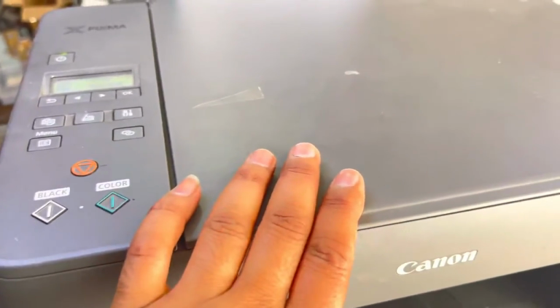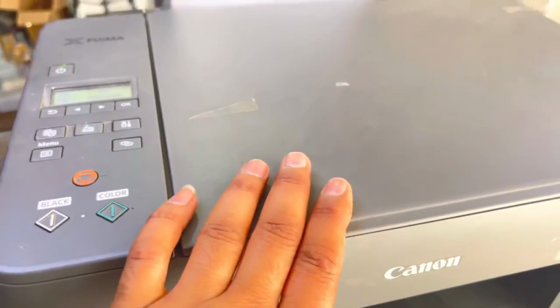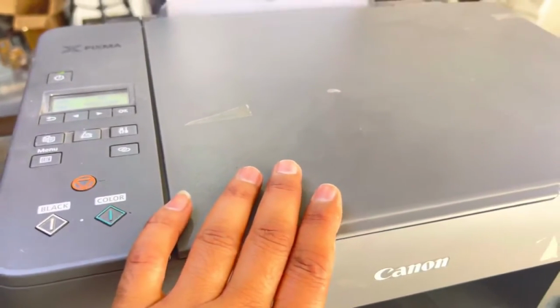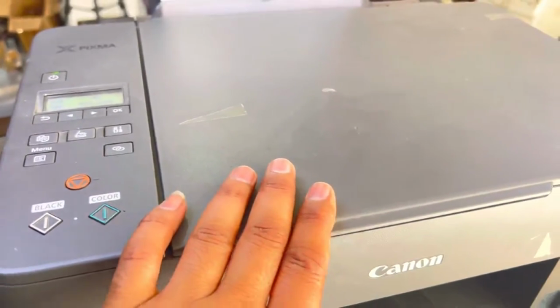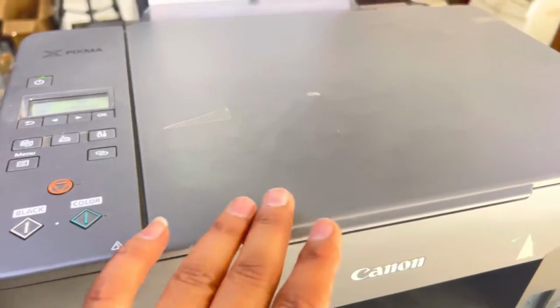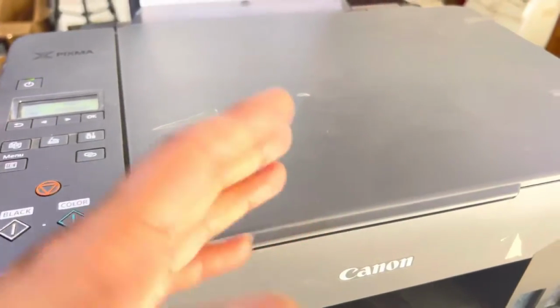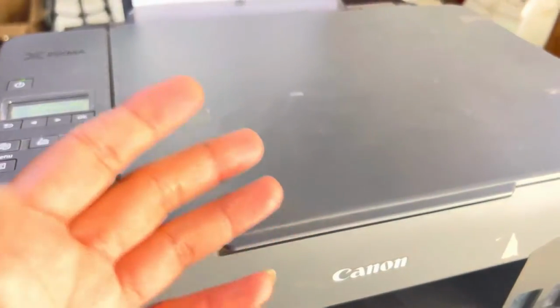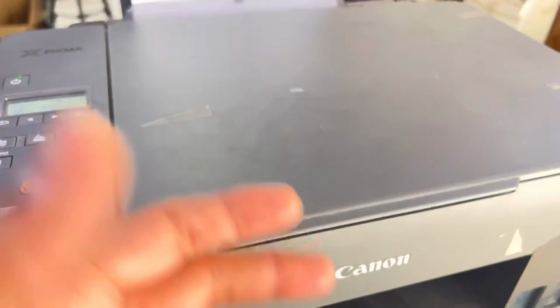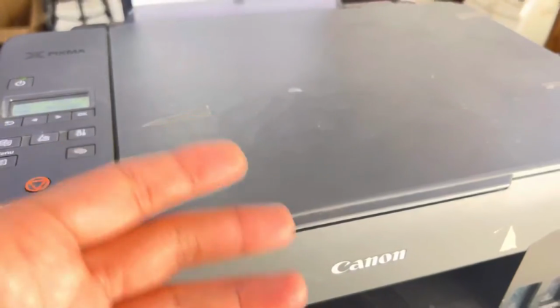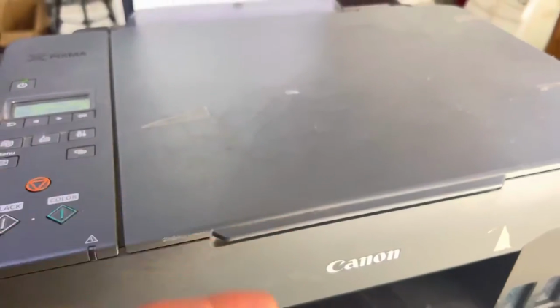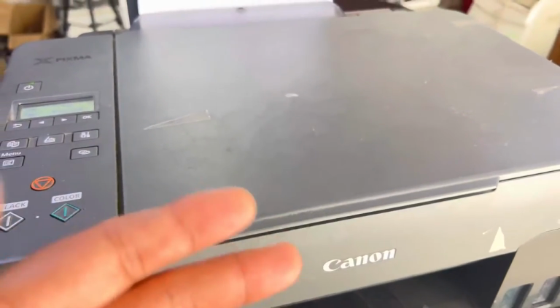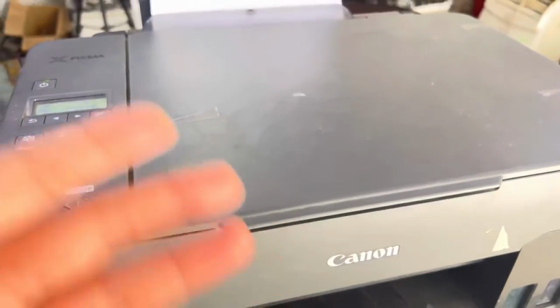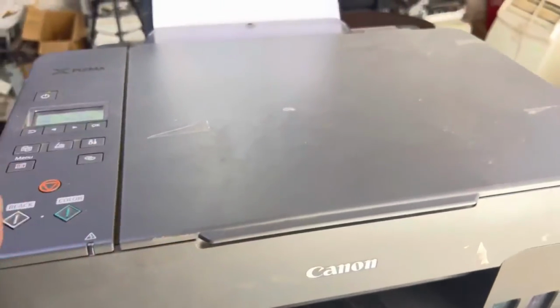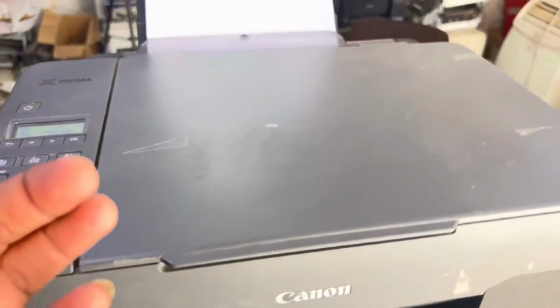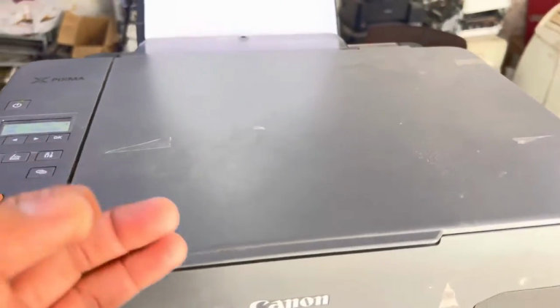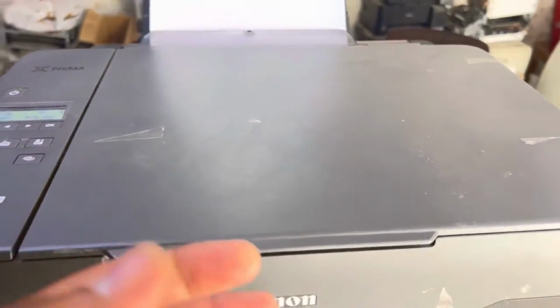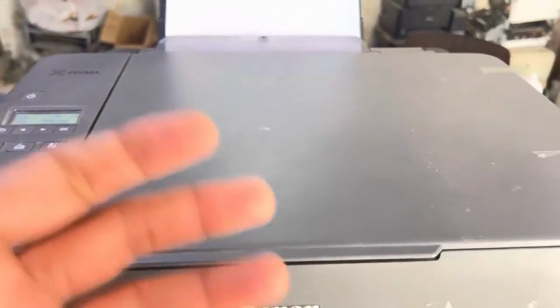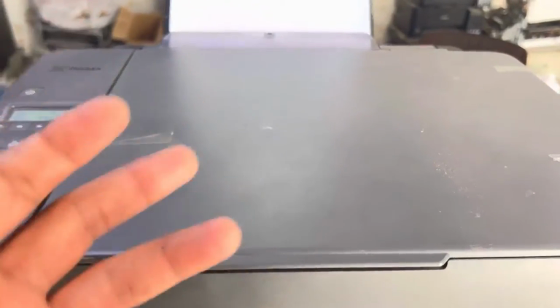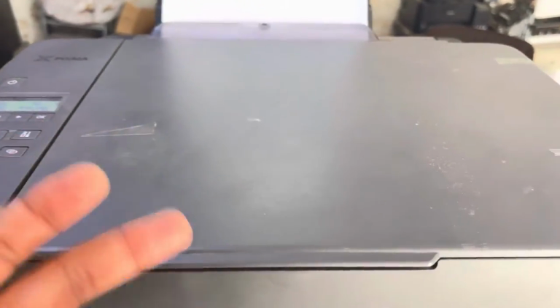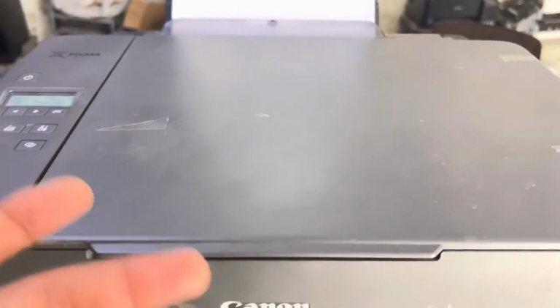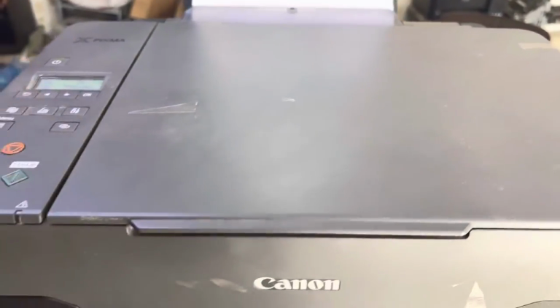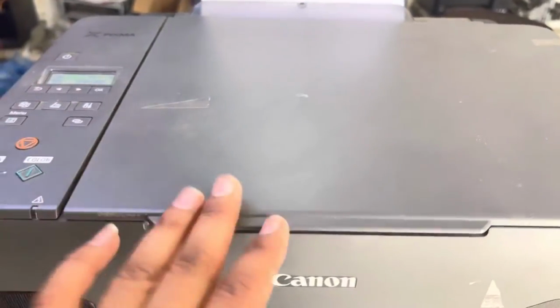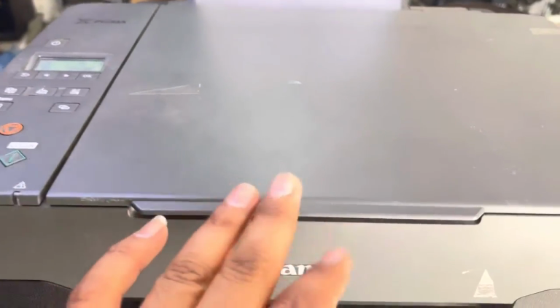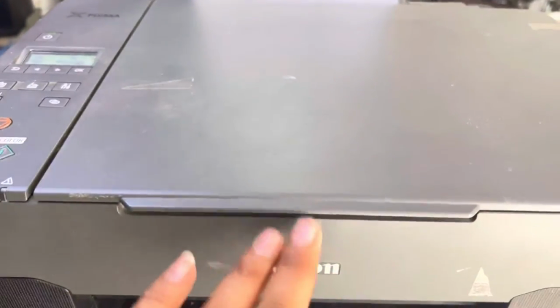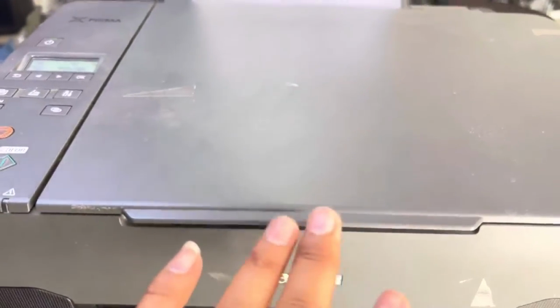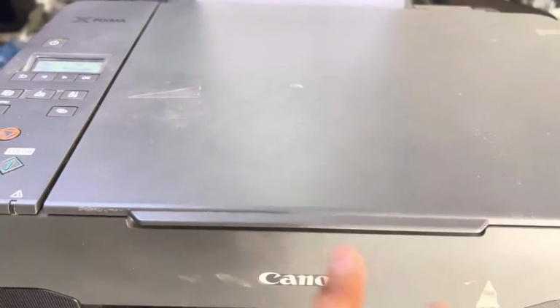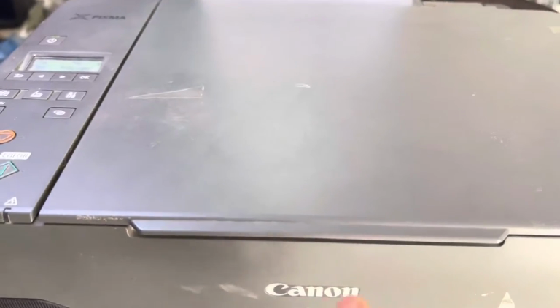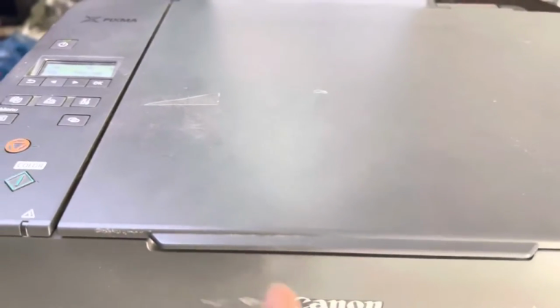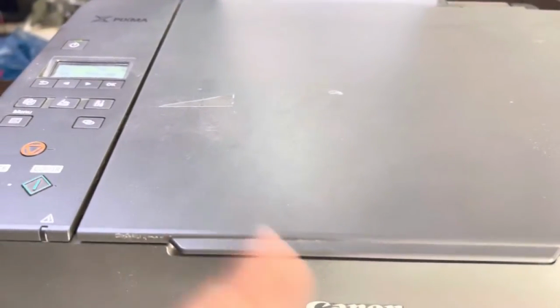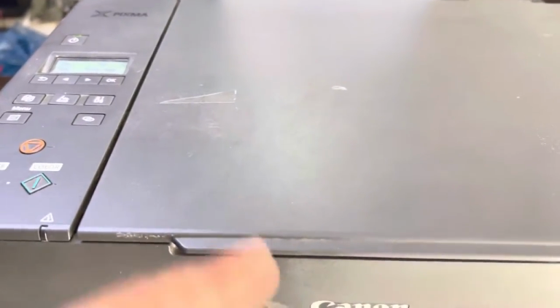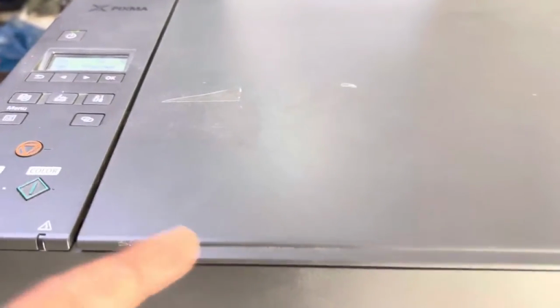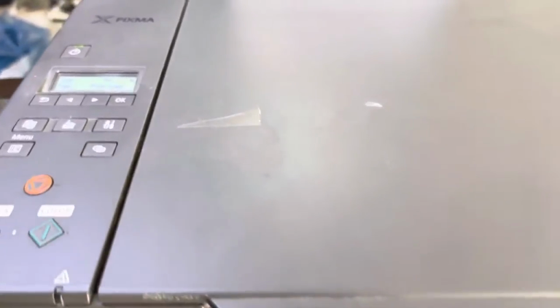If your printer is not printing well and you want to know which color is missing, or your print quality is poor, you need to identify which color is not printing well. So we have to print the quality nozzle check page.